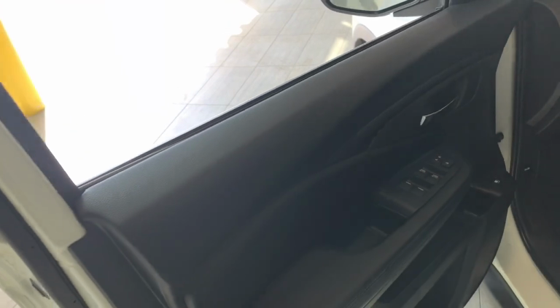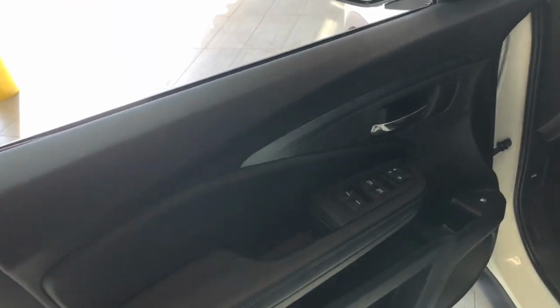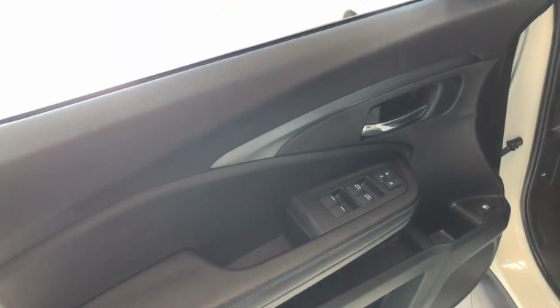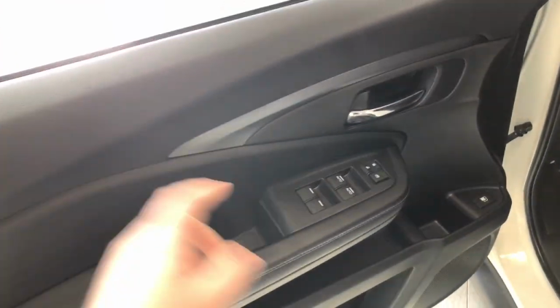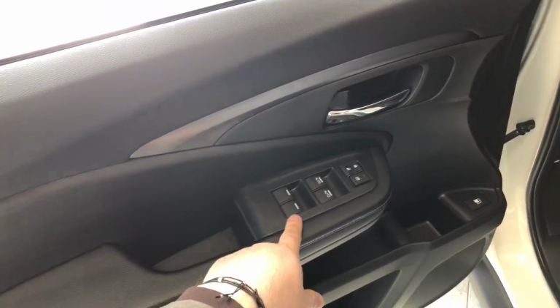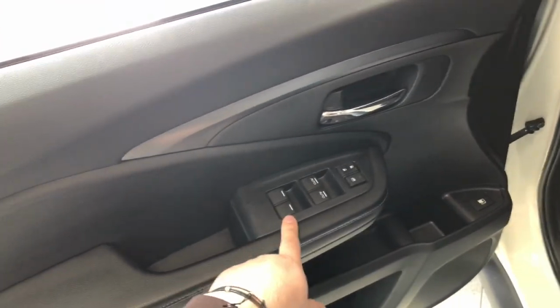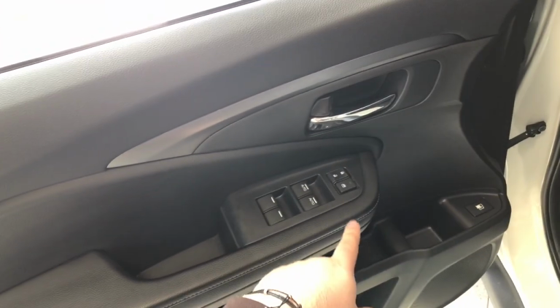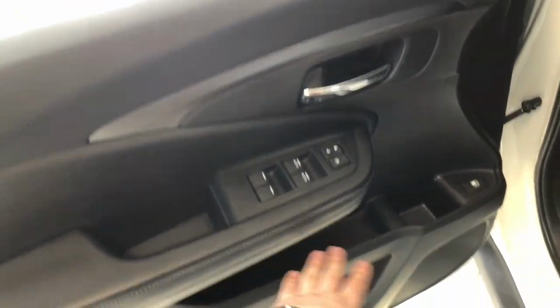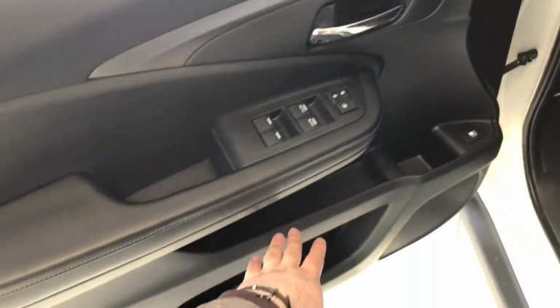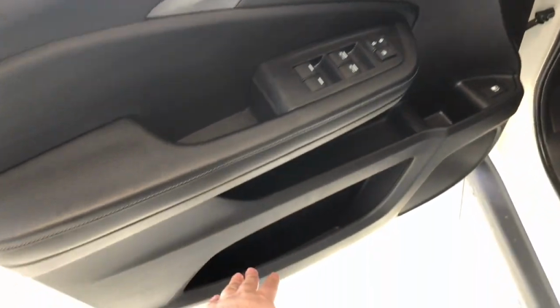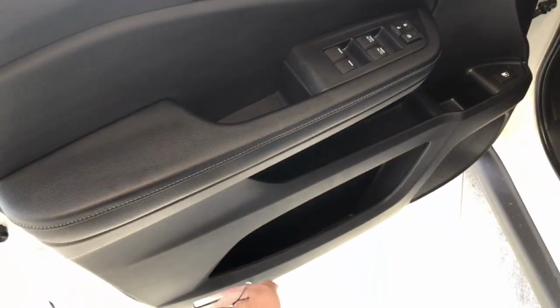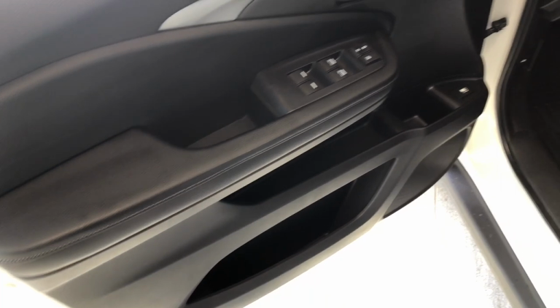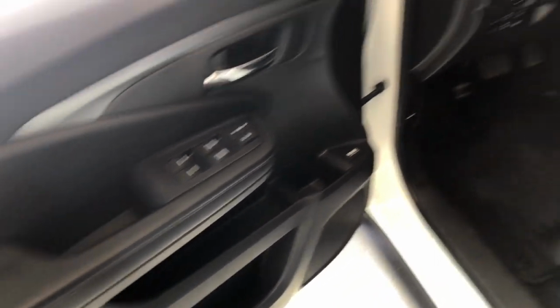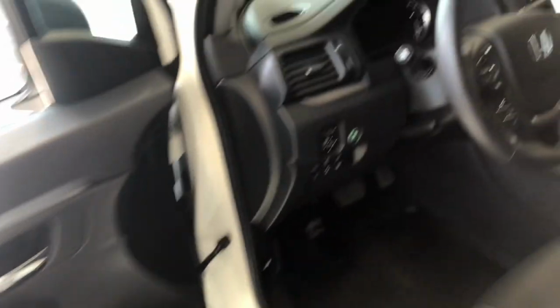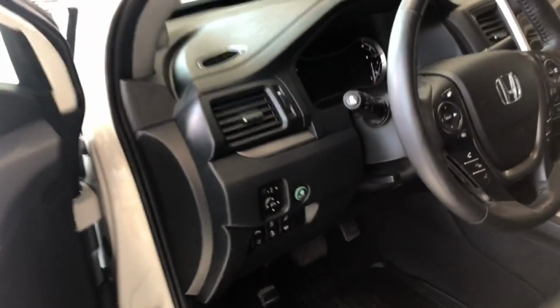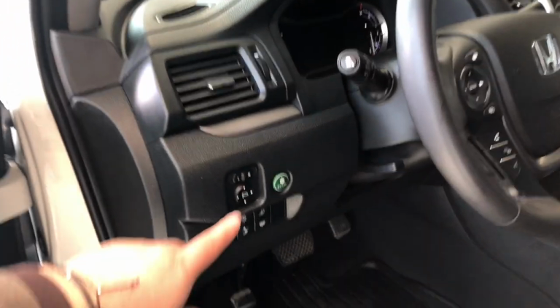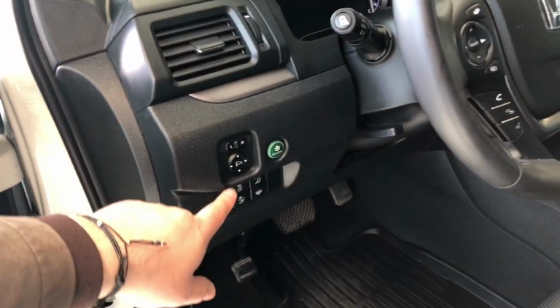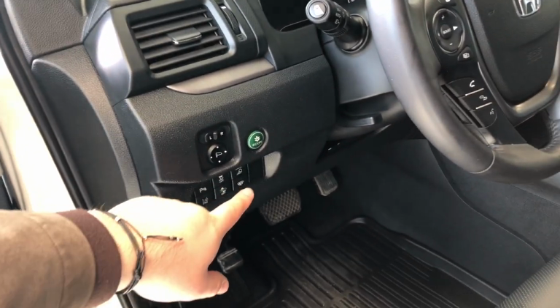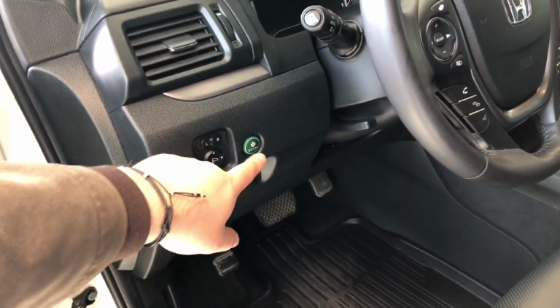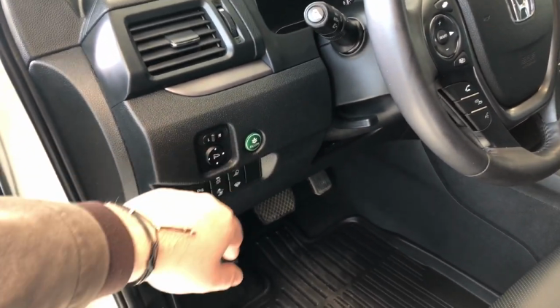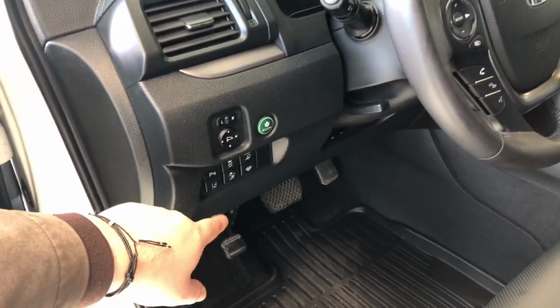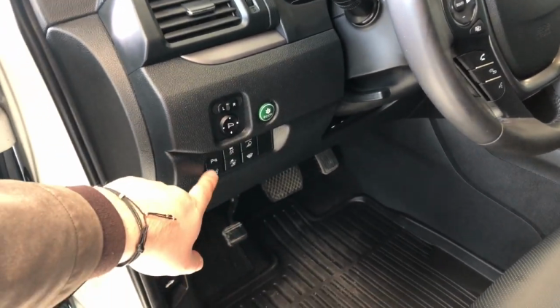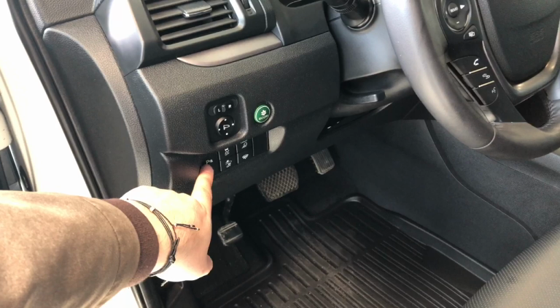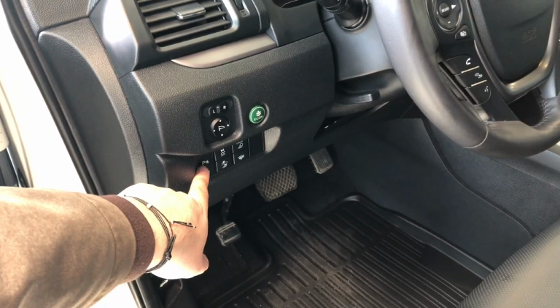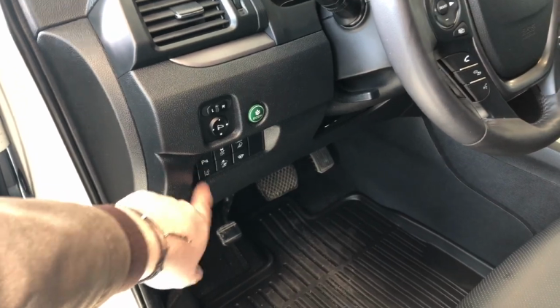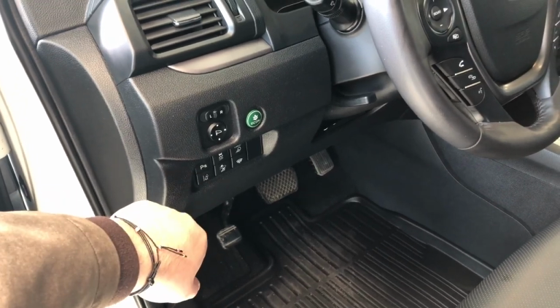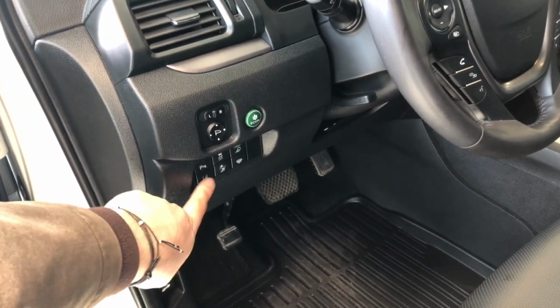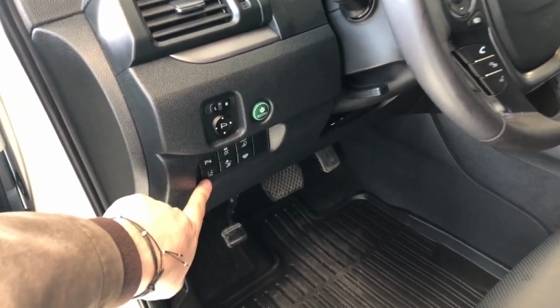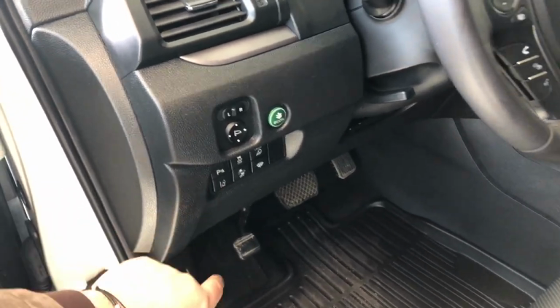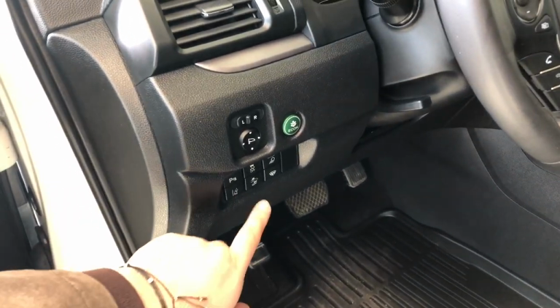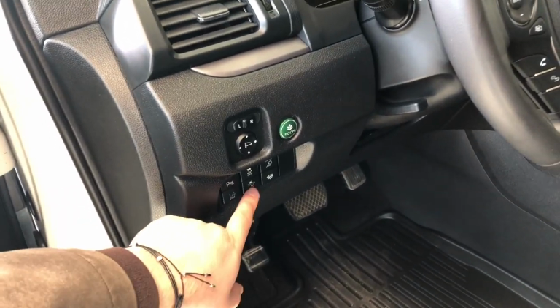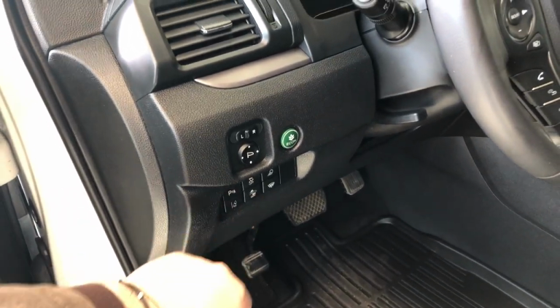Now if we take a look inside, right up top you'll find your power windows and locks. You'll have some storage compartments inside the door as well. Next to the door you'll find your power adjustable side mirrors. You have your eco drive mode, your parking assist where you can turn those sensors on and off, lane departure alert, and you also have your pre-collision system.